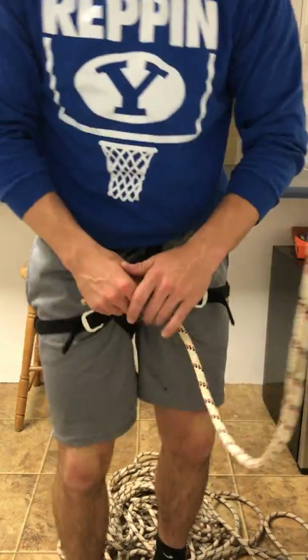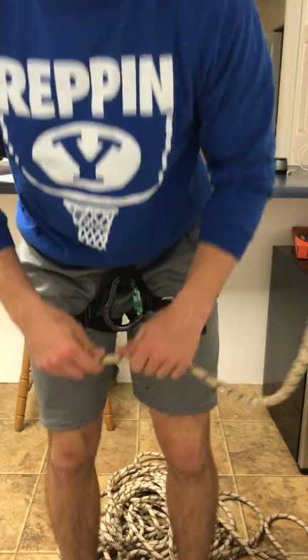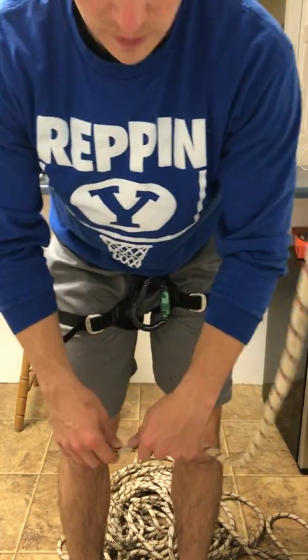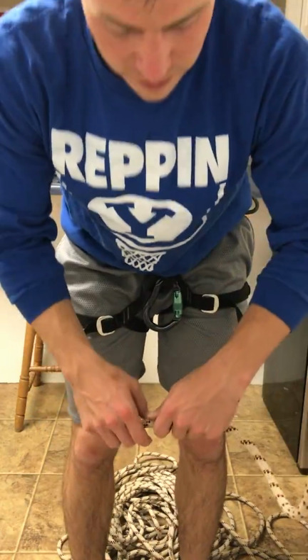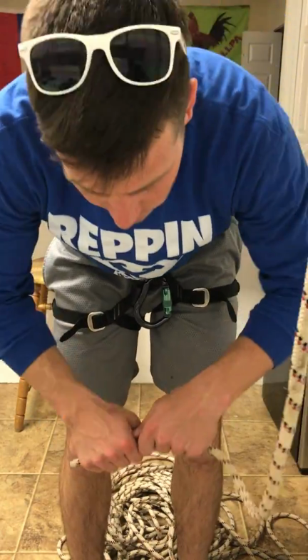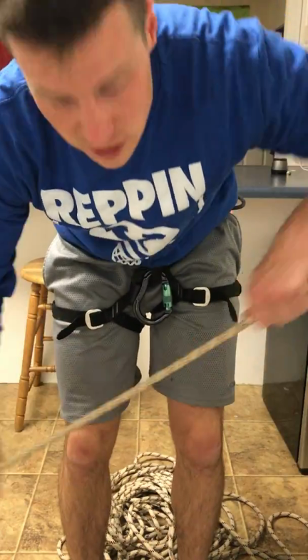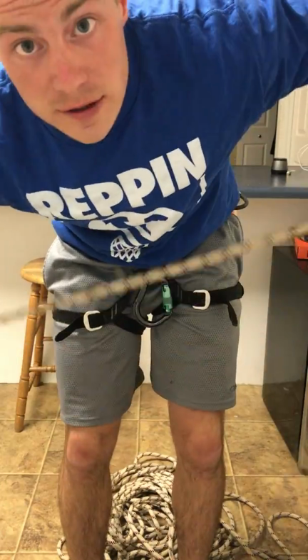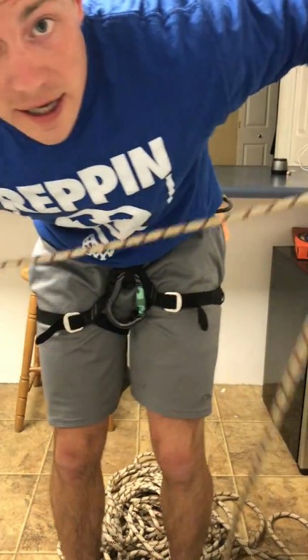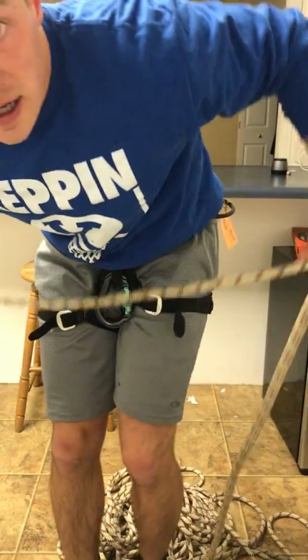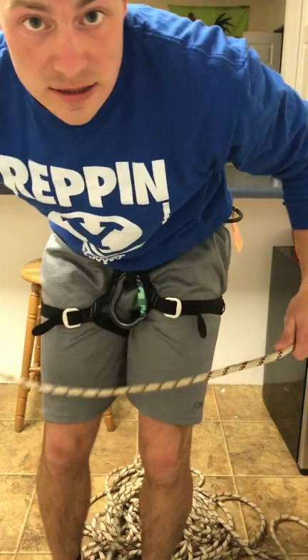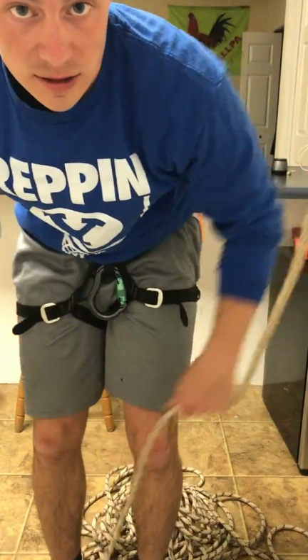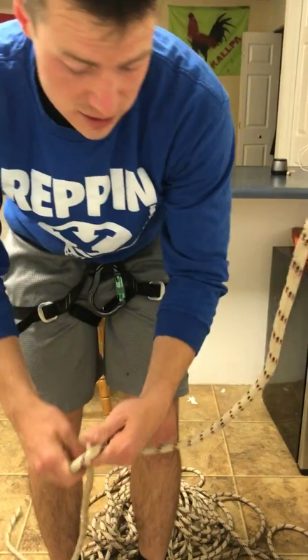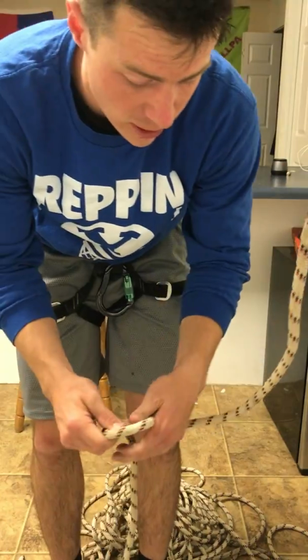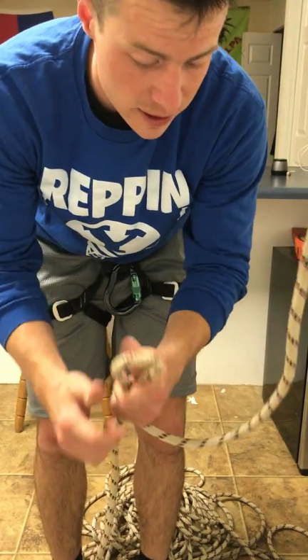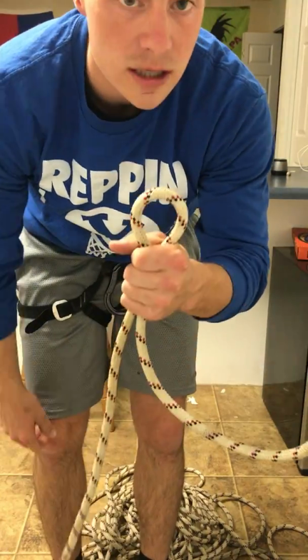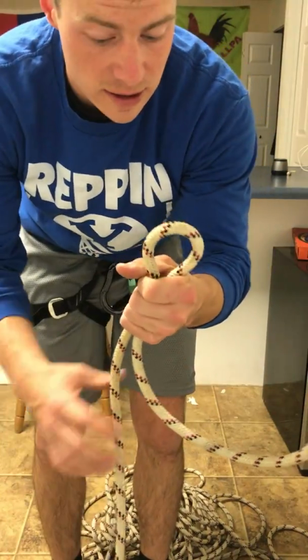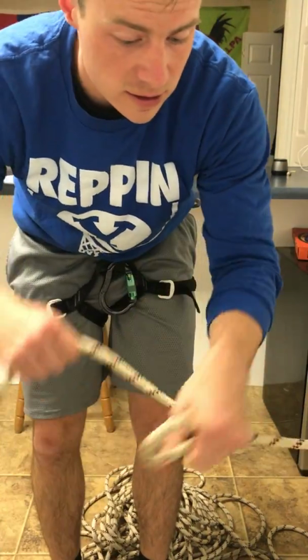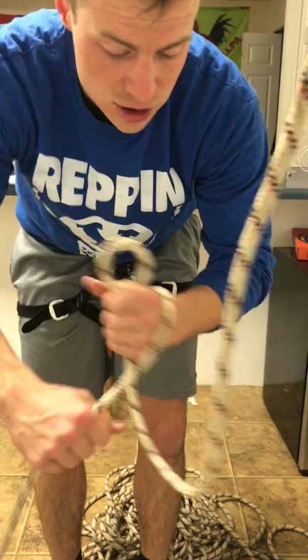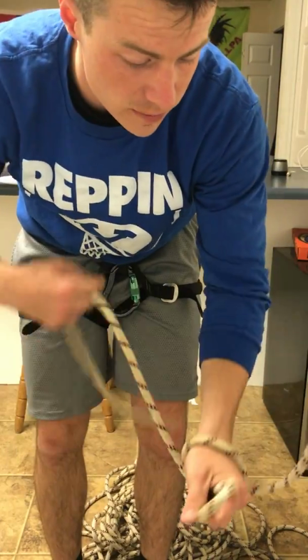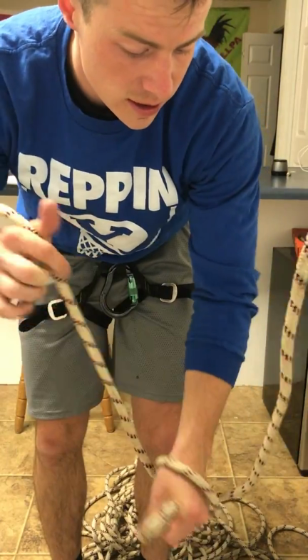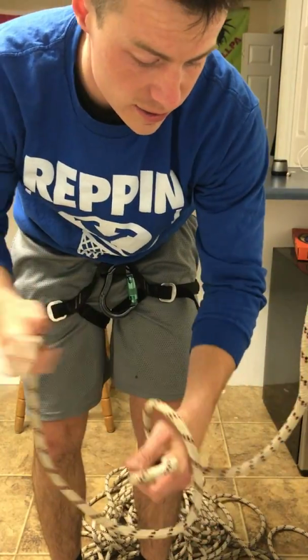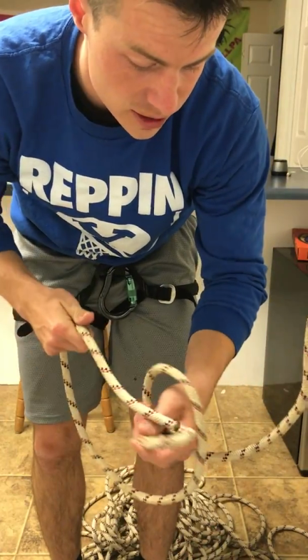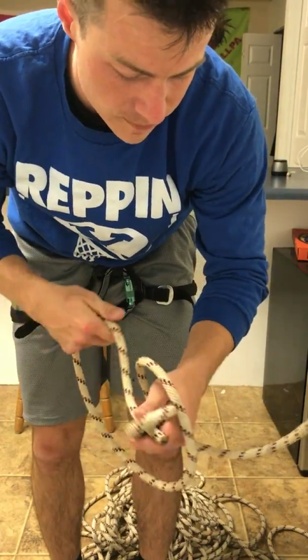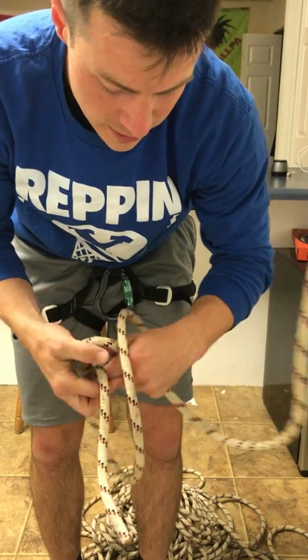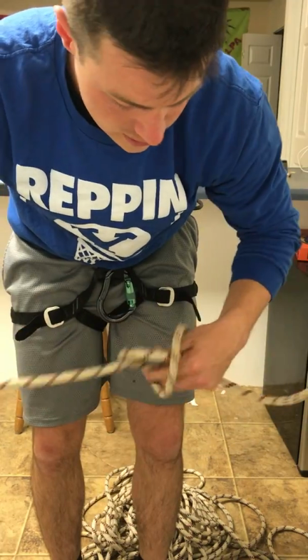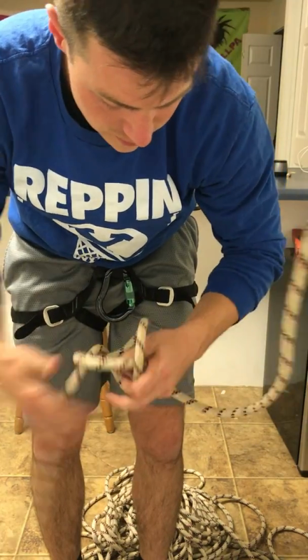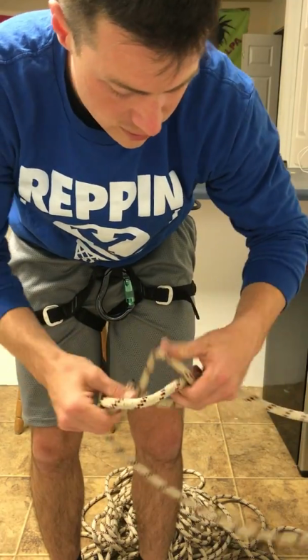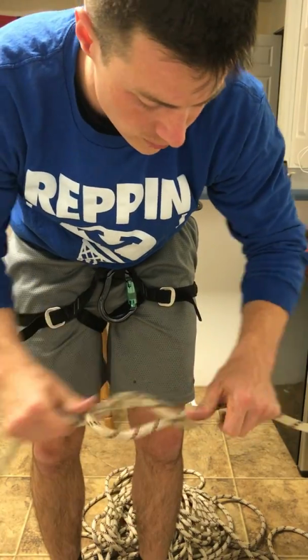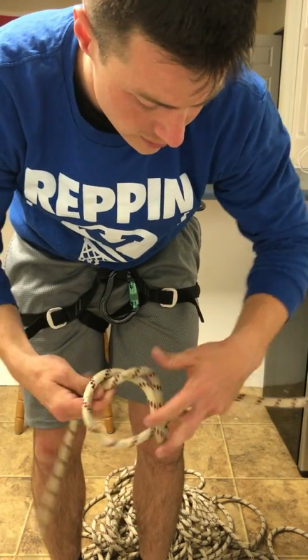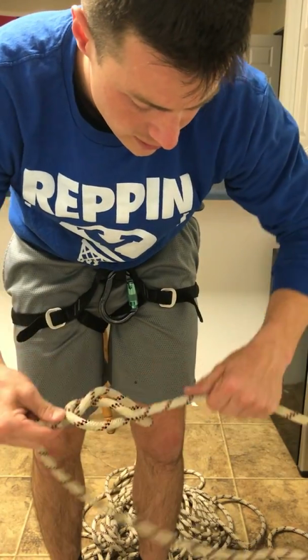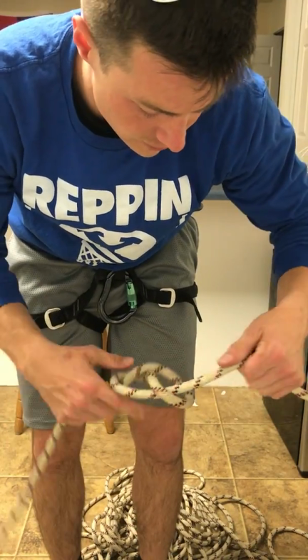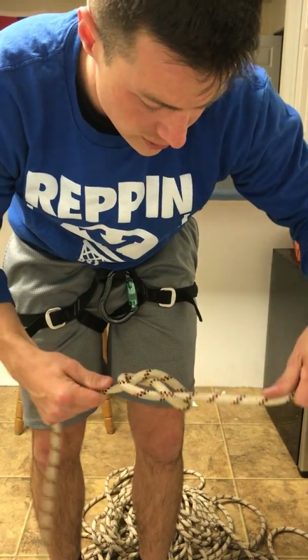I'm going to start out by tying a figure eight. I'm going to make sure I have enough slack and as they taught us at the gym a while back, you make the alien, you choke him, and then you punch him. So when we do that, kind of work it out — and there's our figure eight.